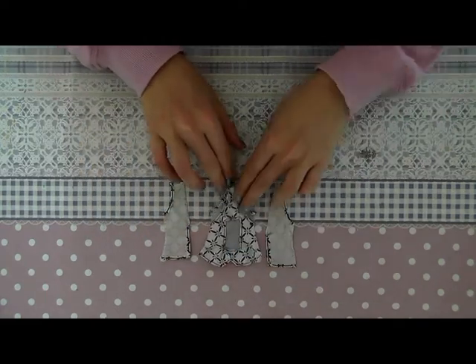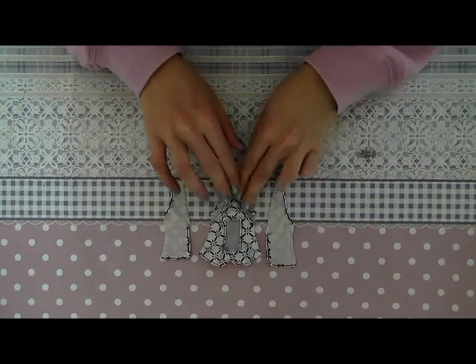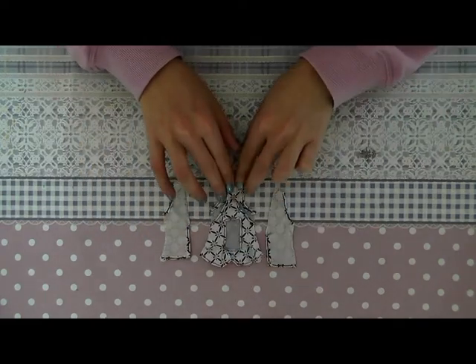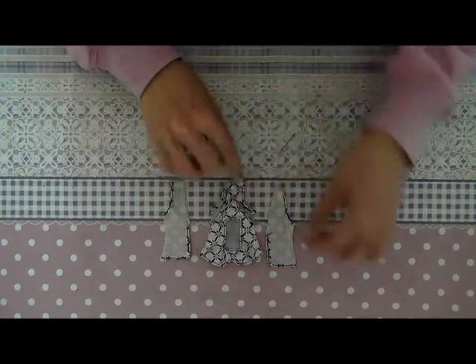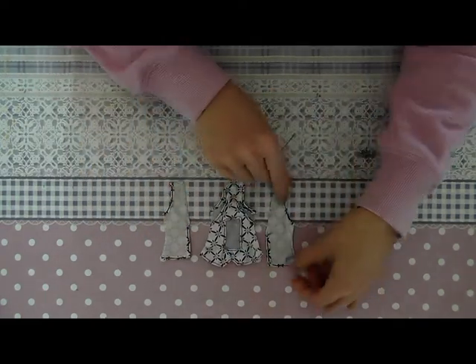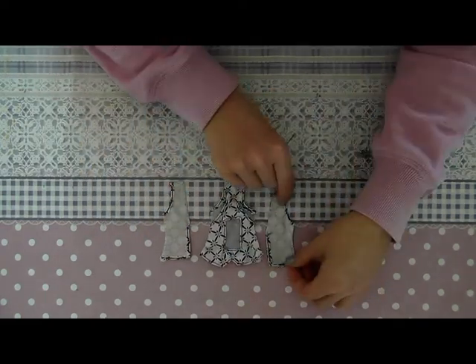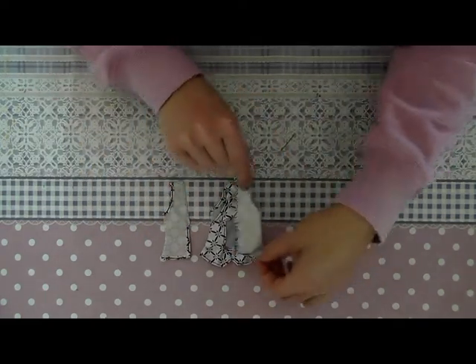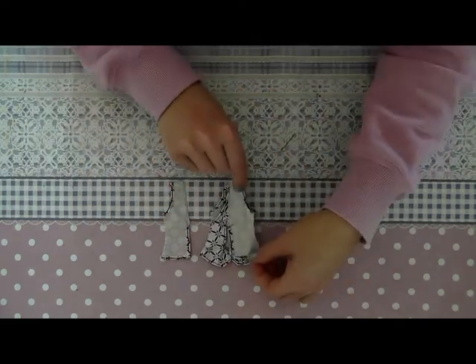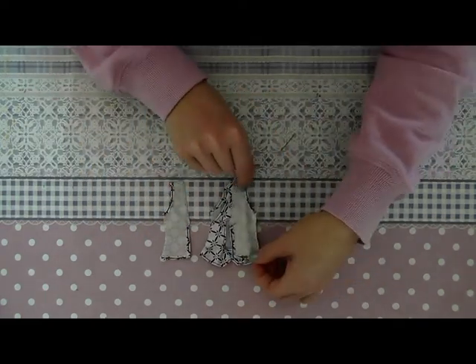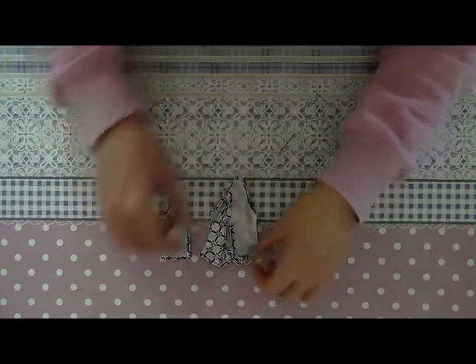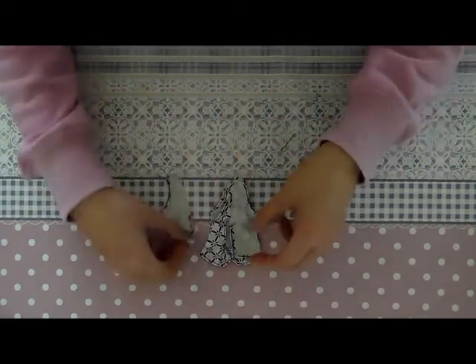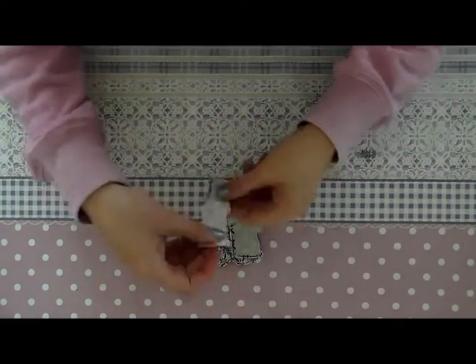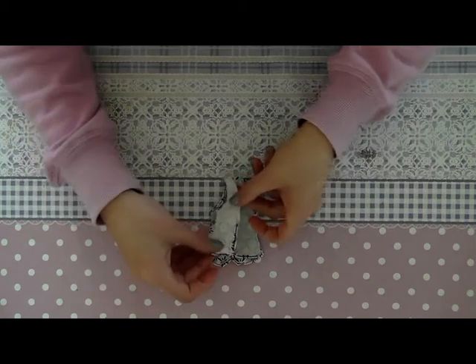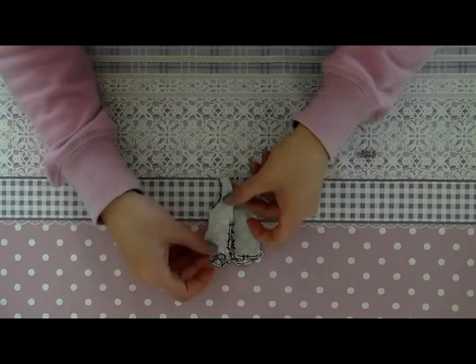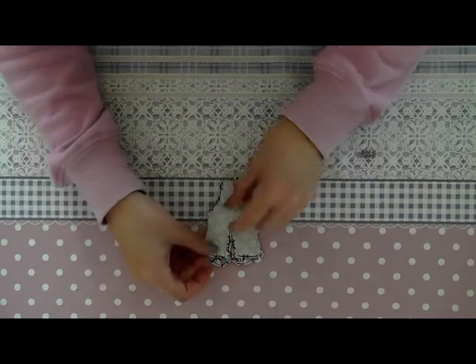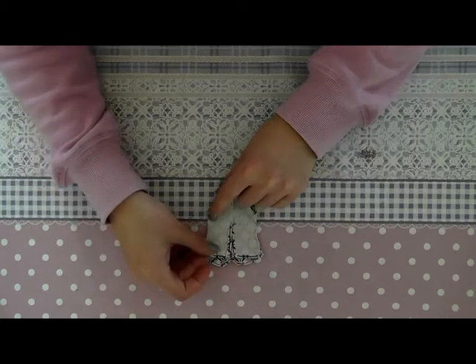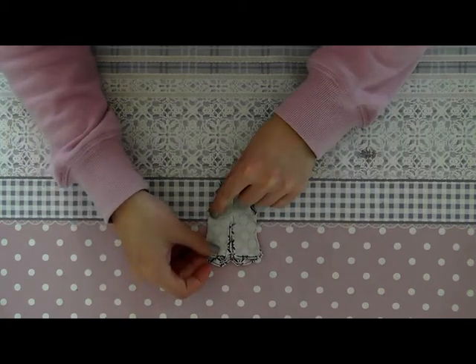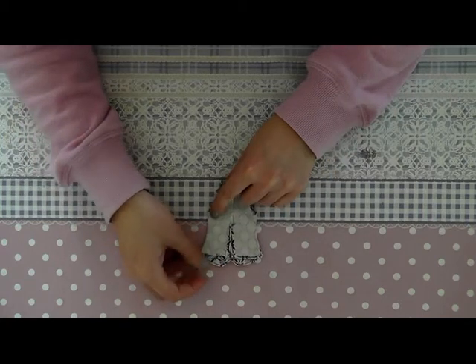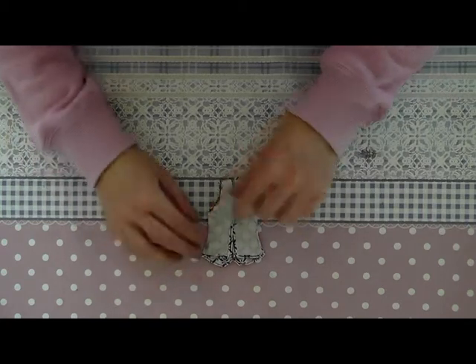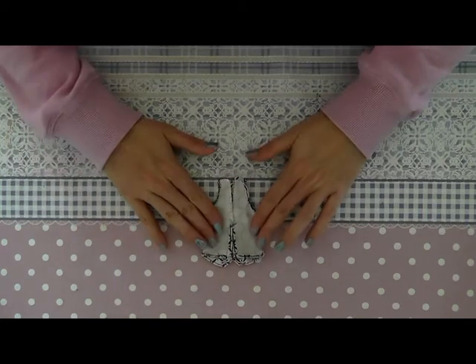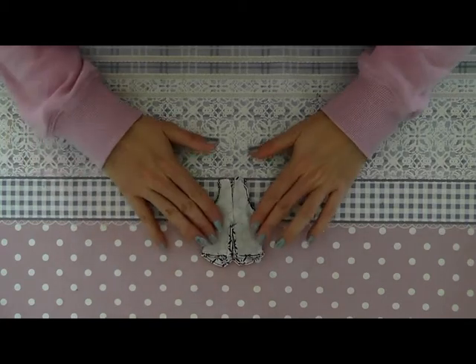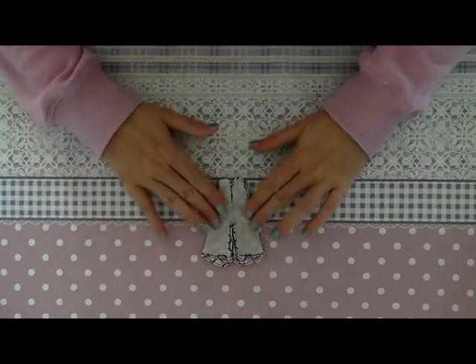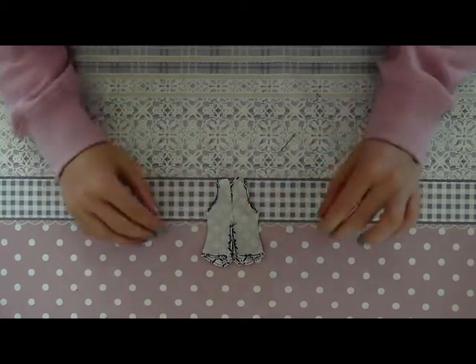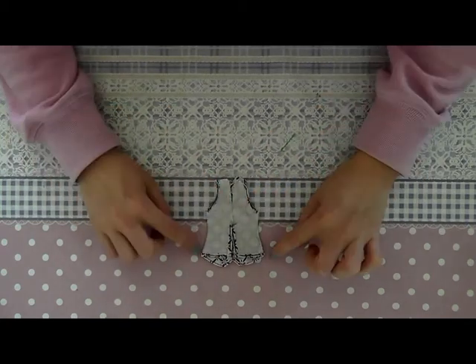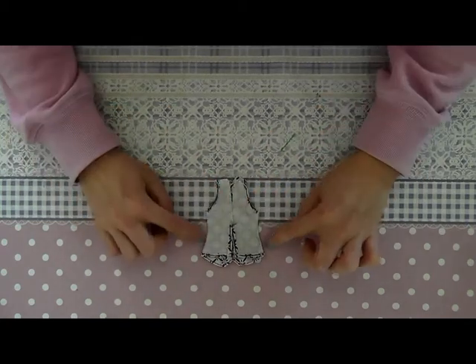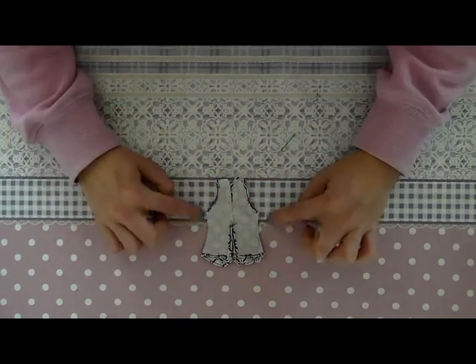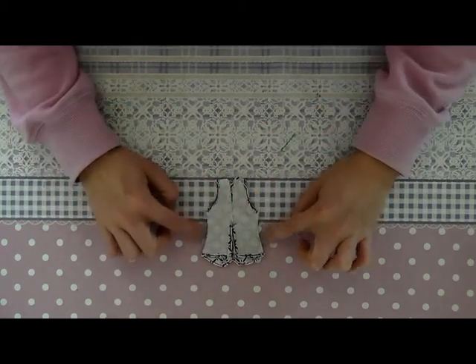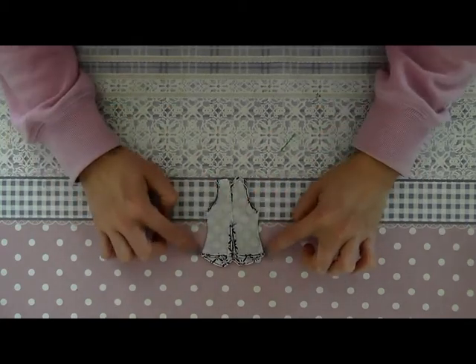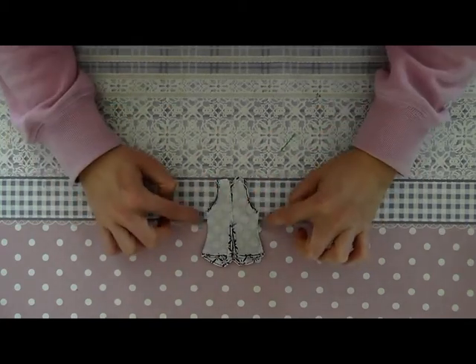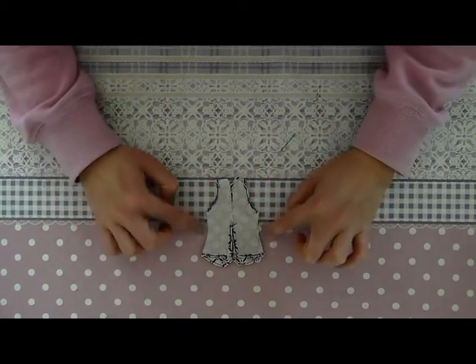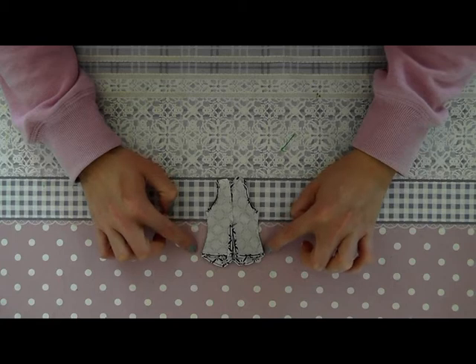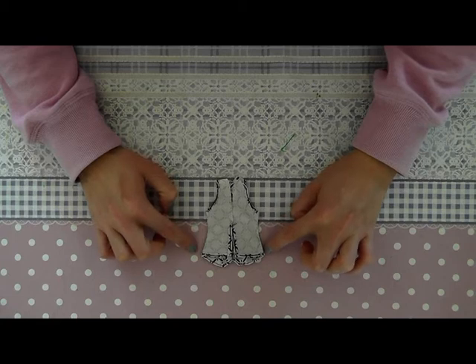Now I will sew the back parts onto the front part. Place them like this and you sew them together here on the side.